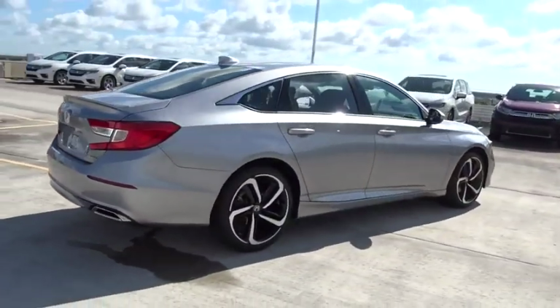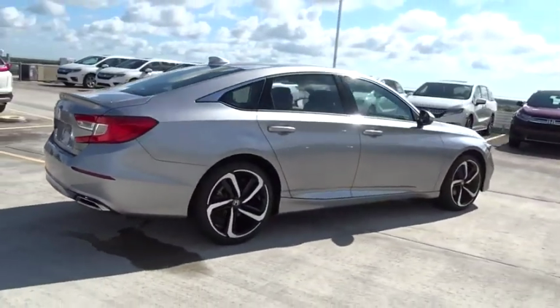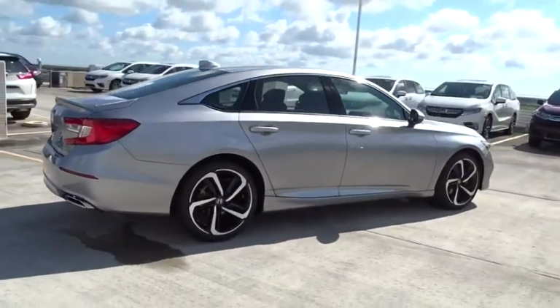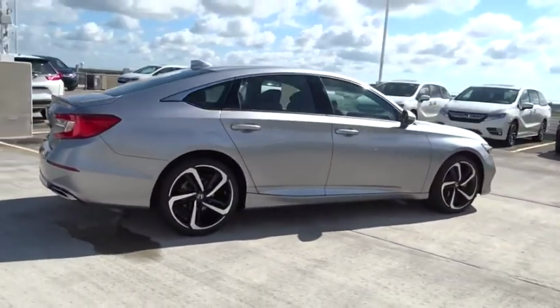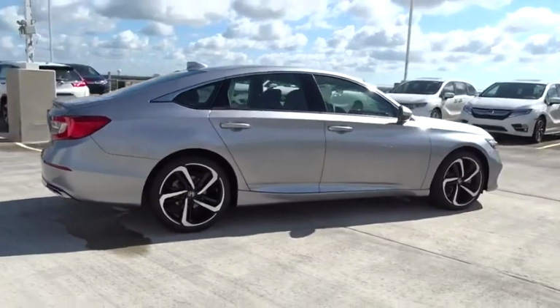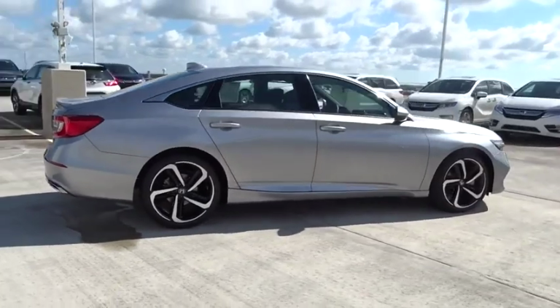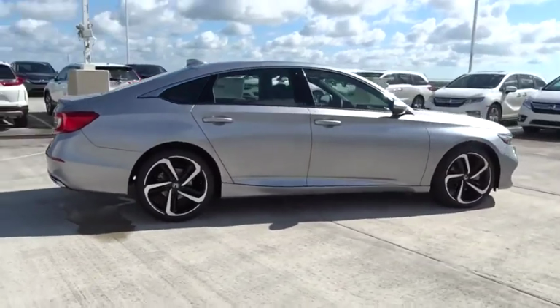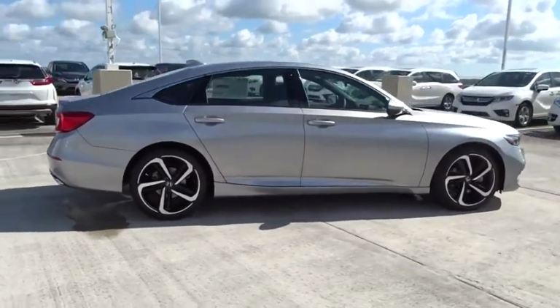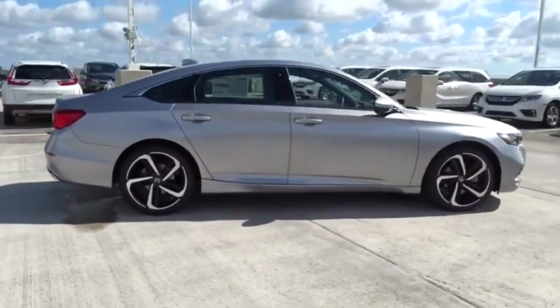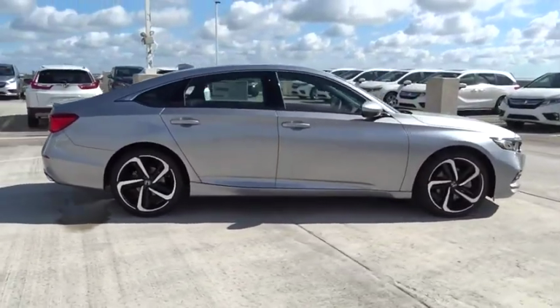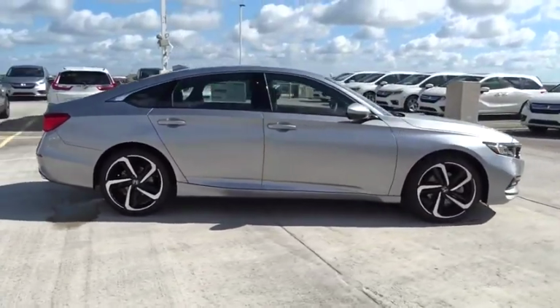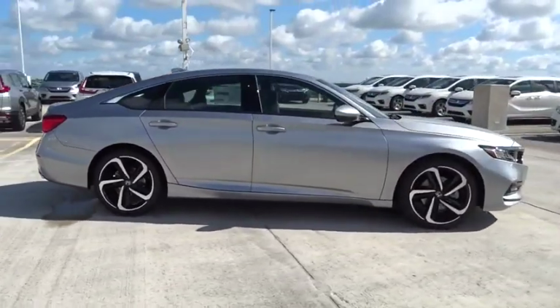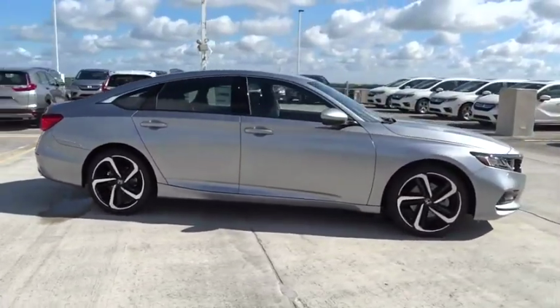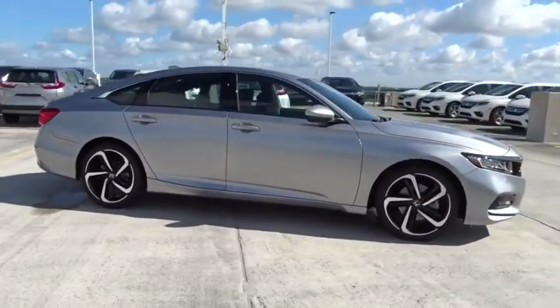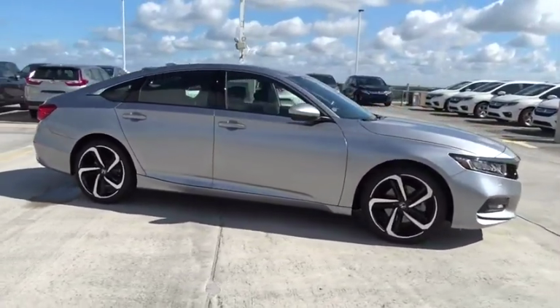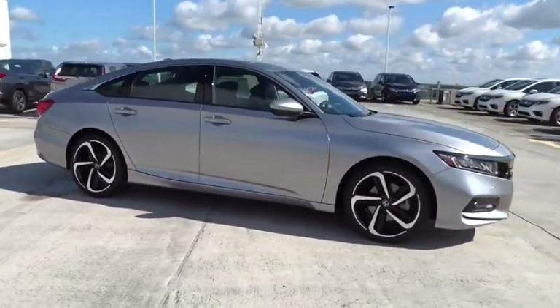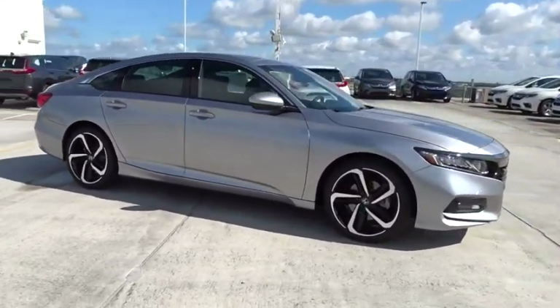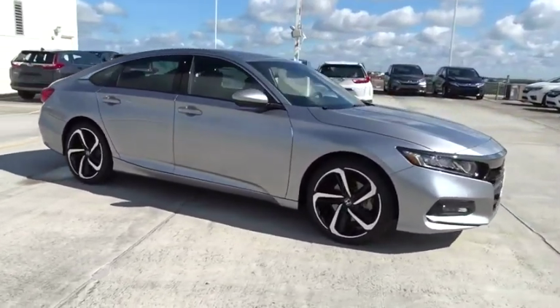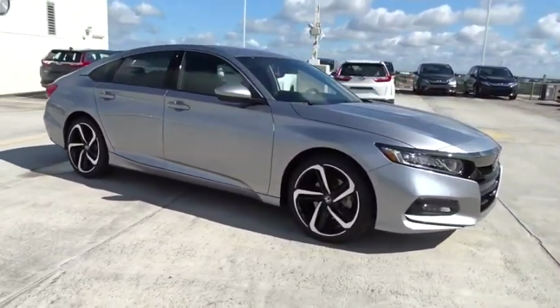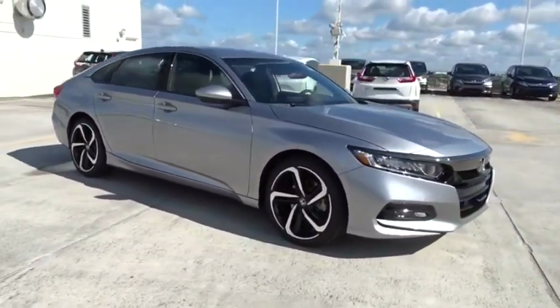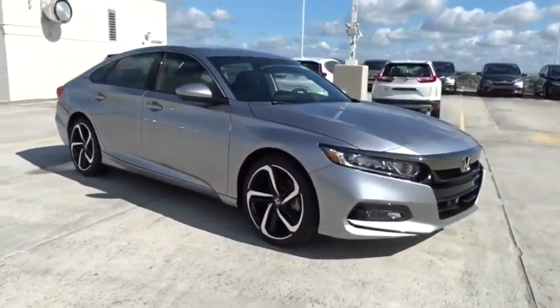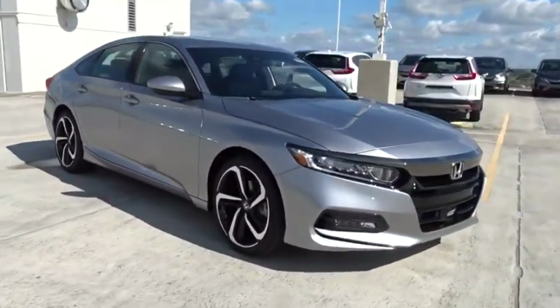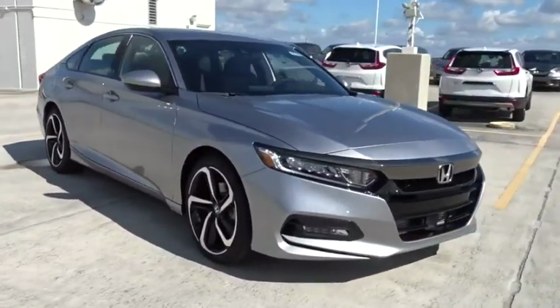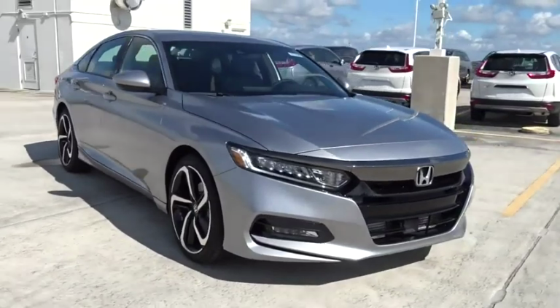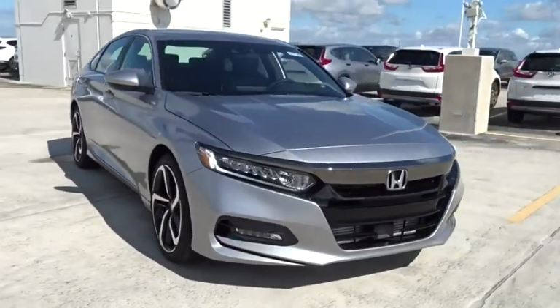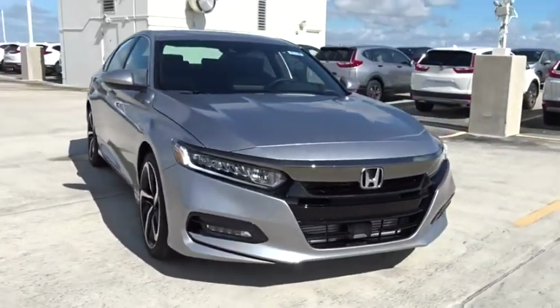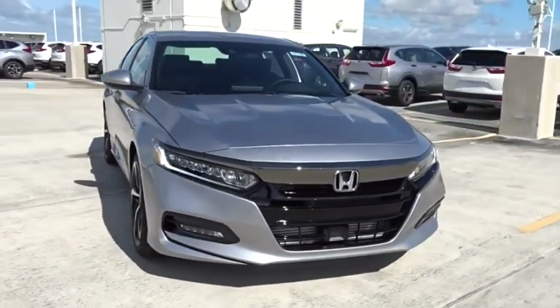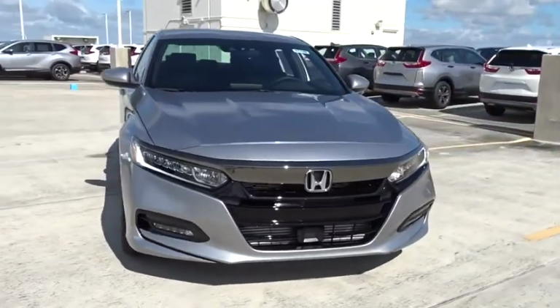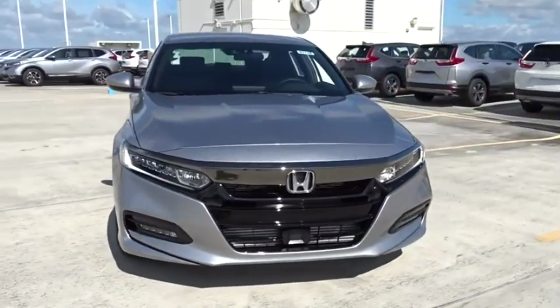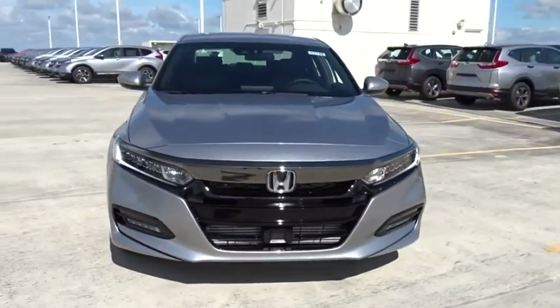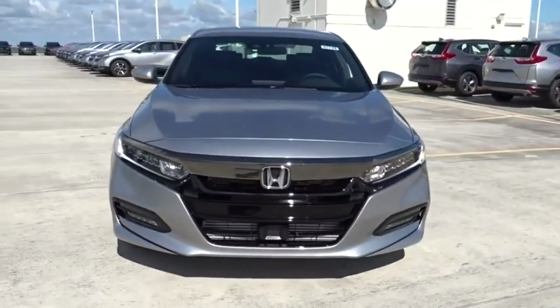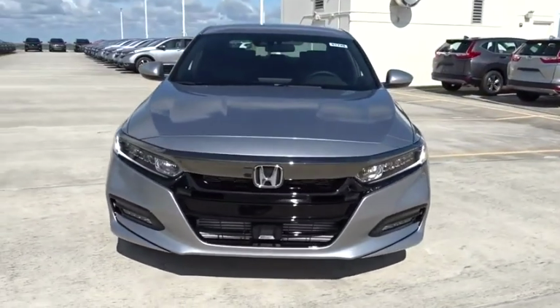Four-piece floor mat set. If affordable style and reliability are what you're looking for, this vehicle couldn't be more perfect. Drive it today!